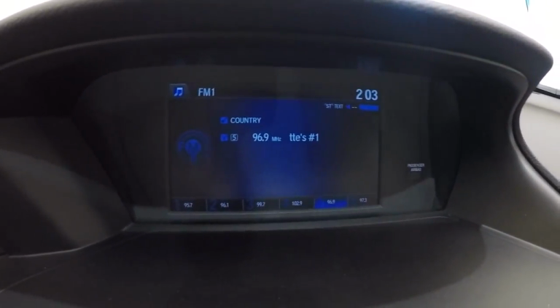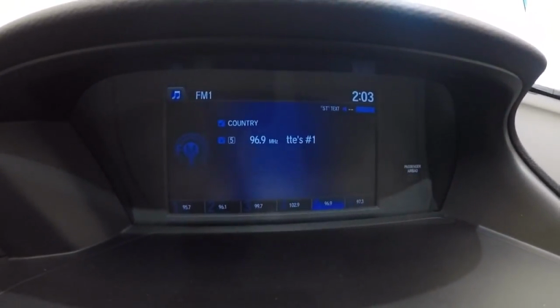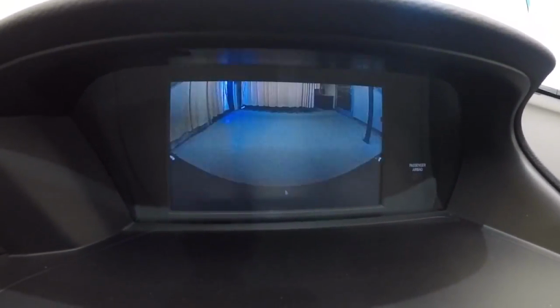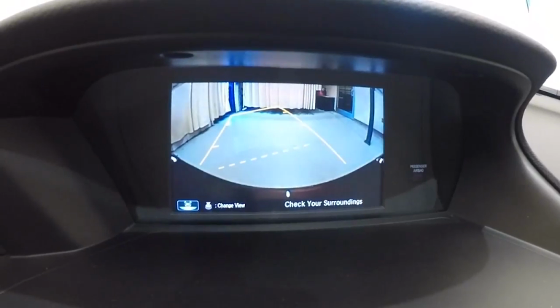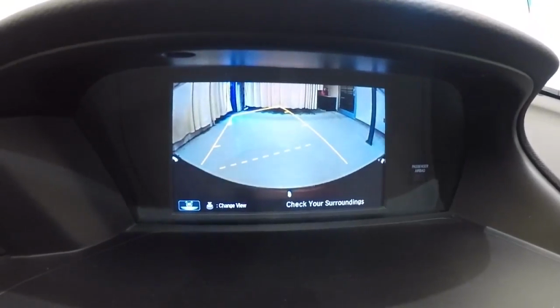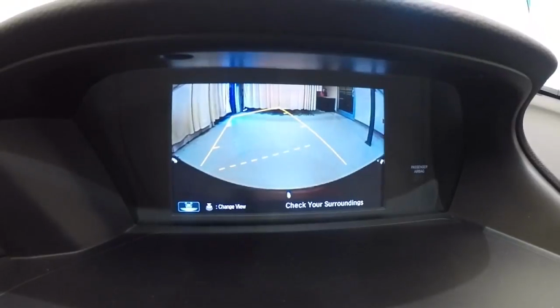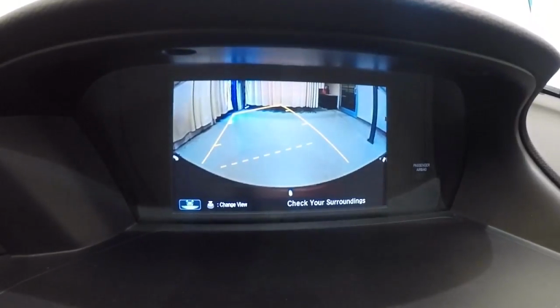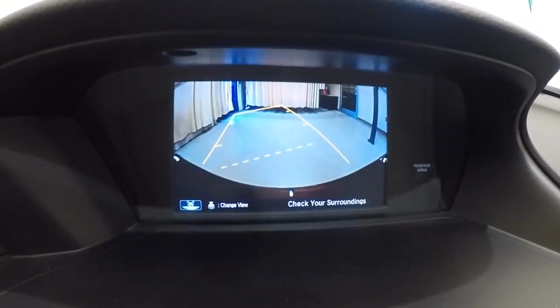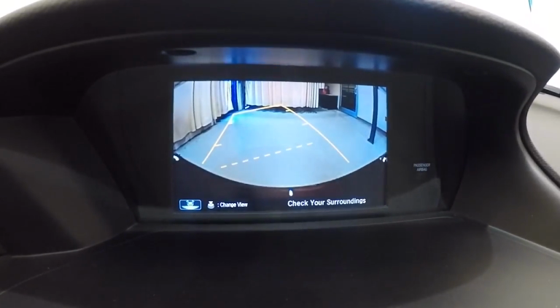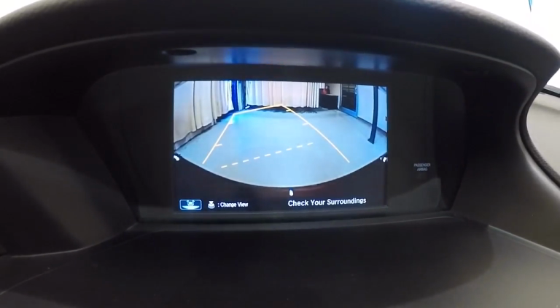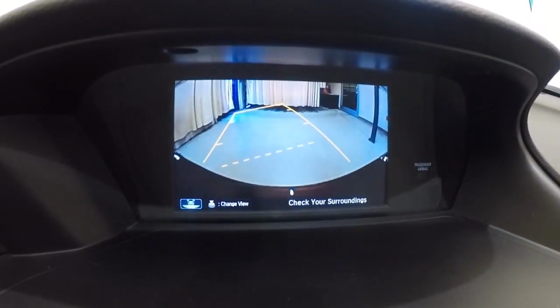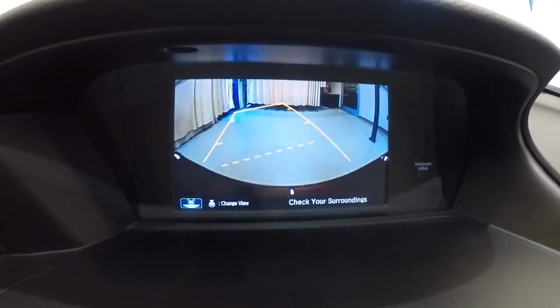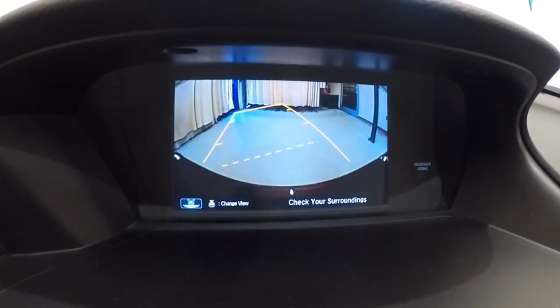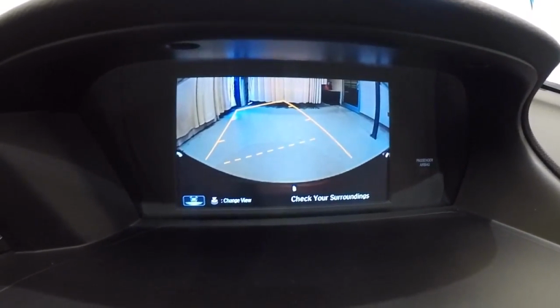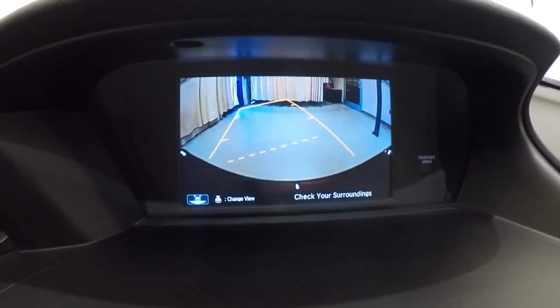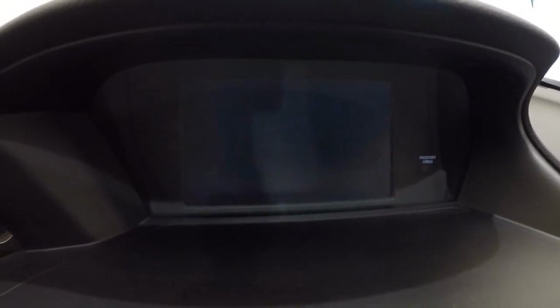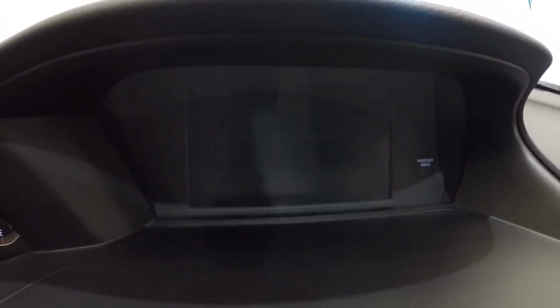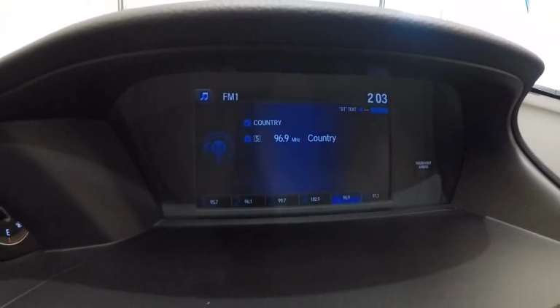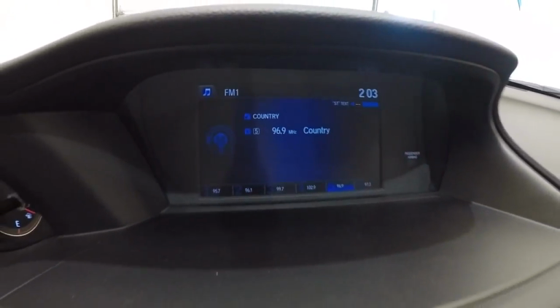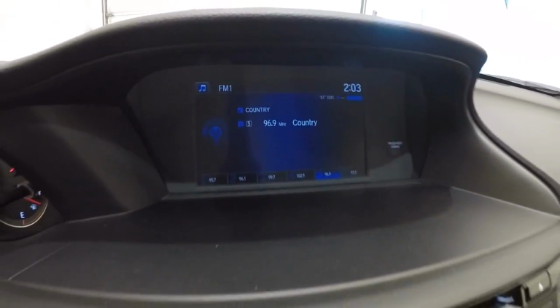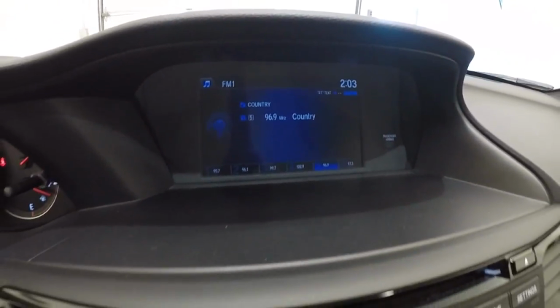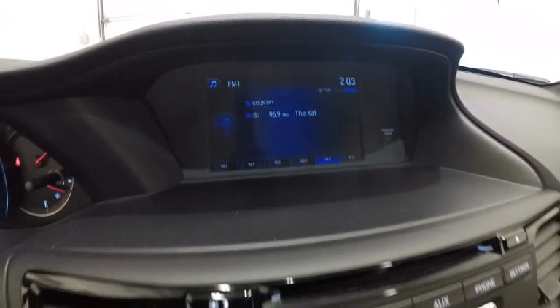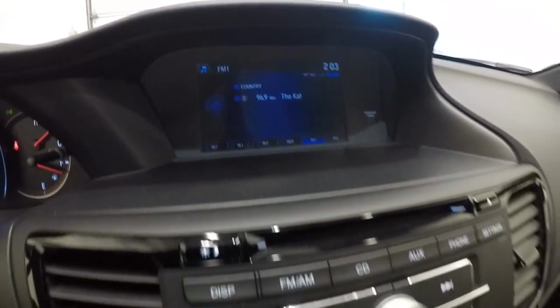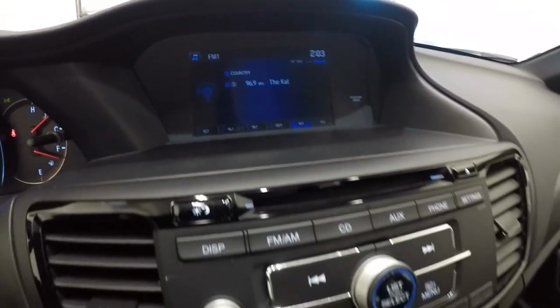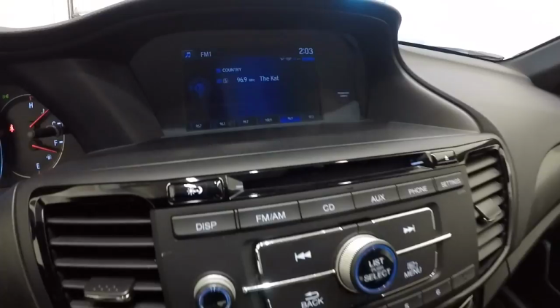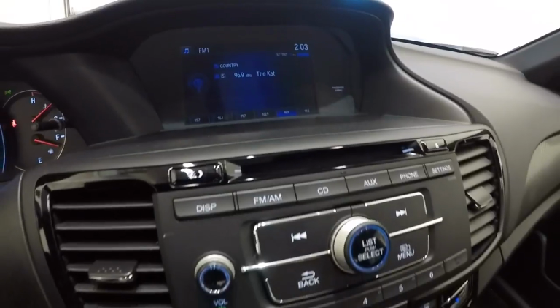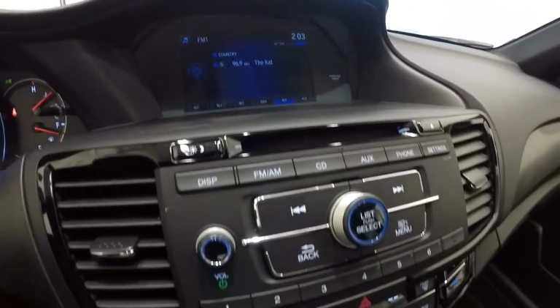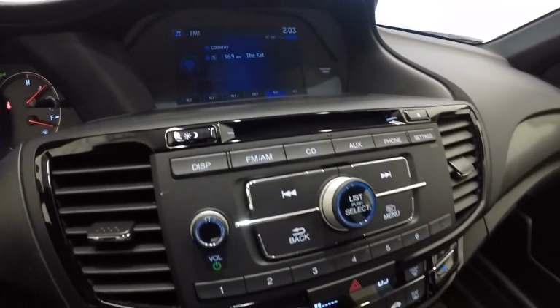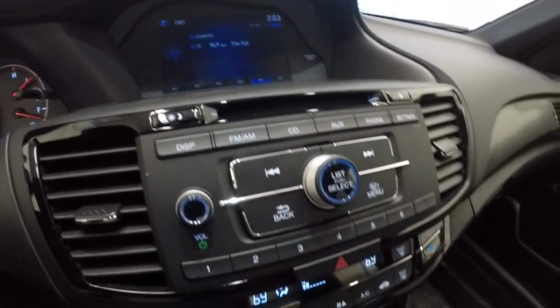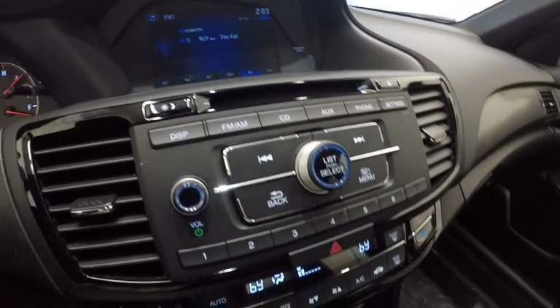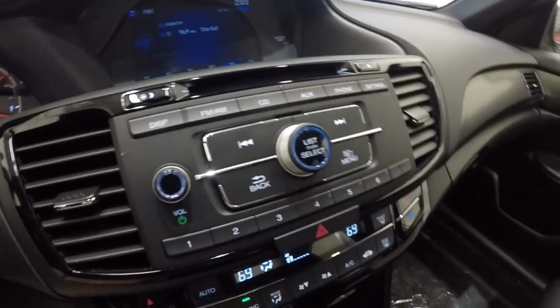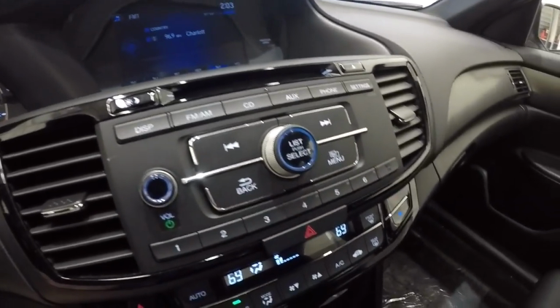Go ahead and engage the backup camera. We've had the air conditioner running for about 10 minutes now. Everything blowing nice and cold.